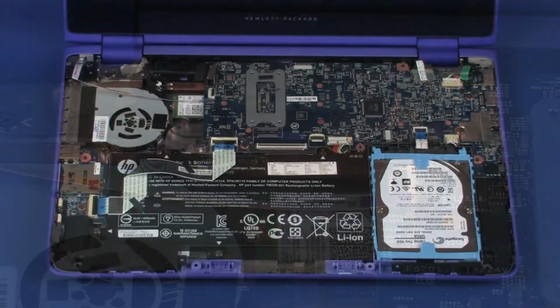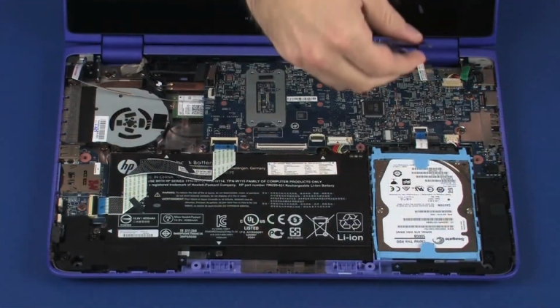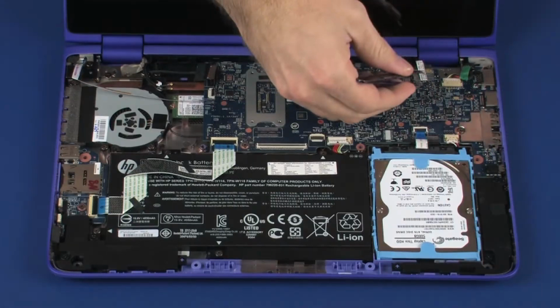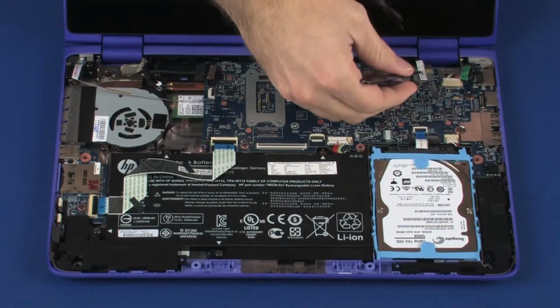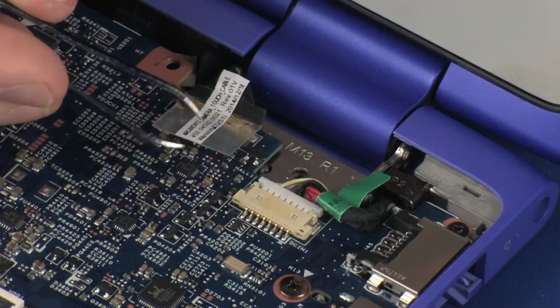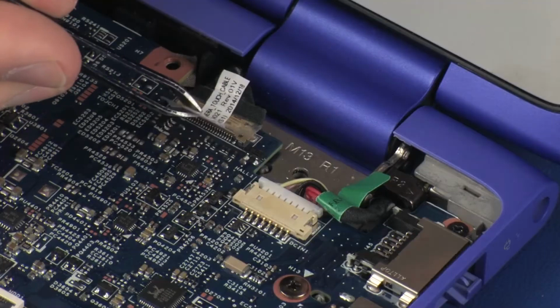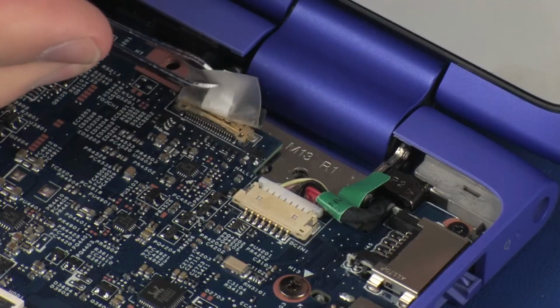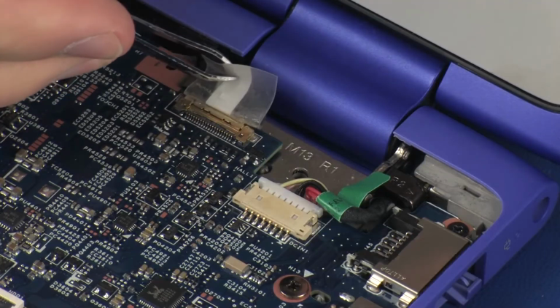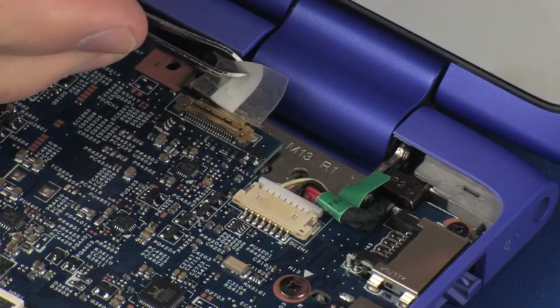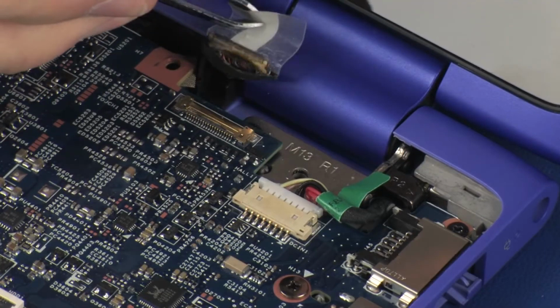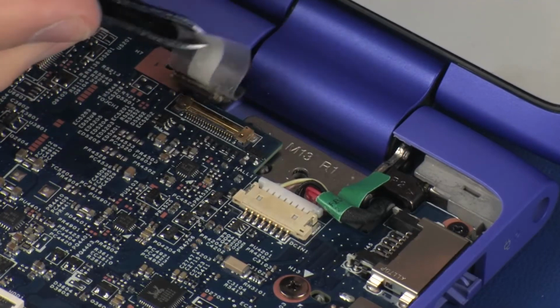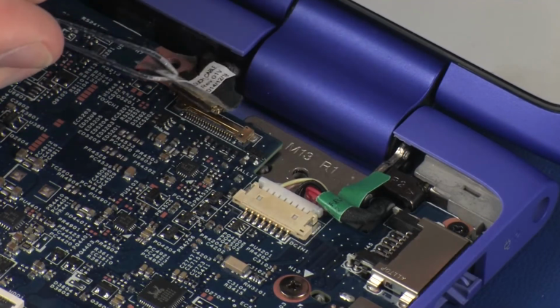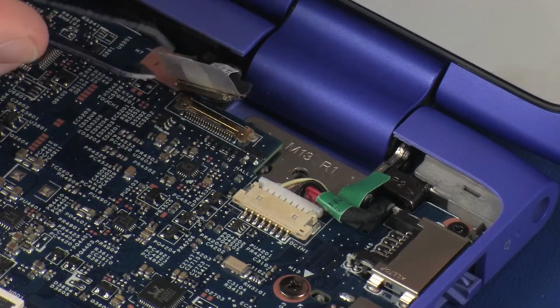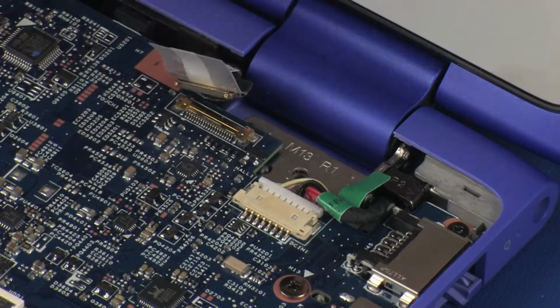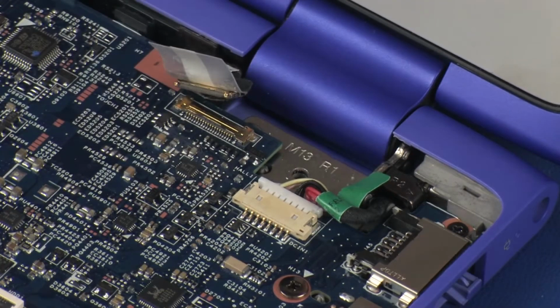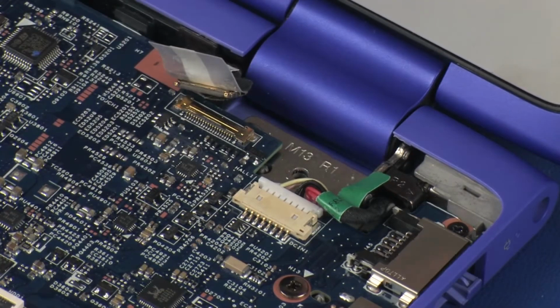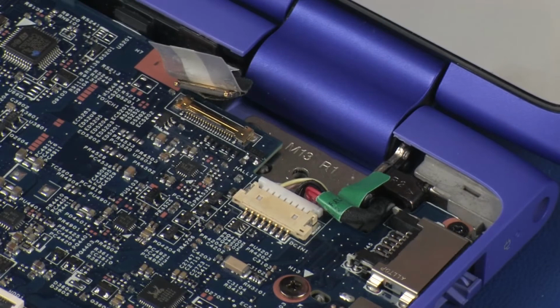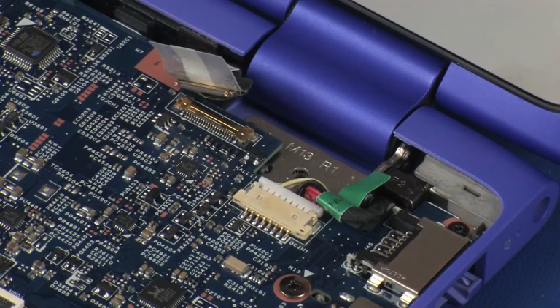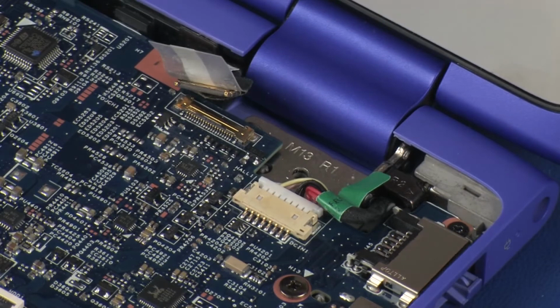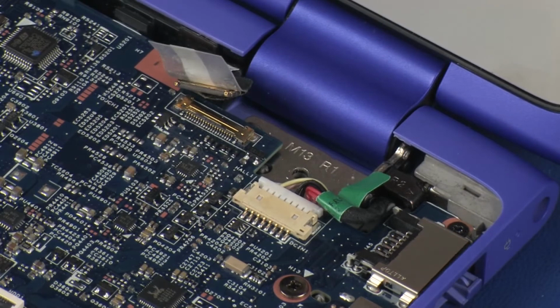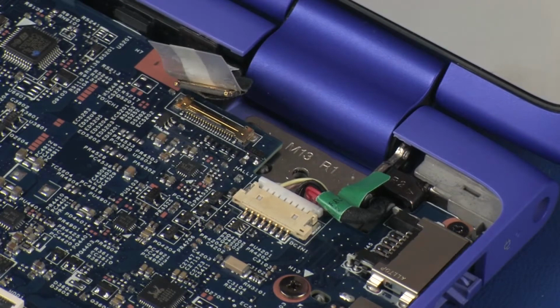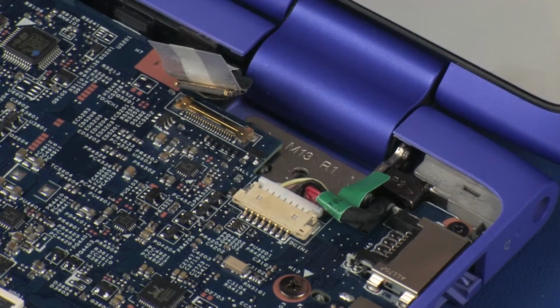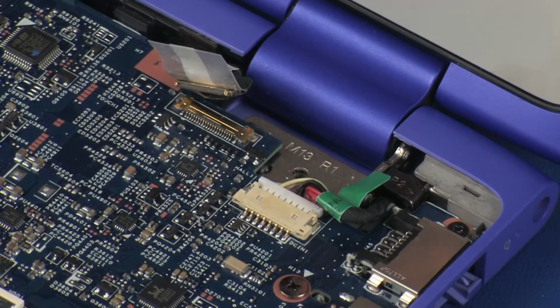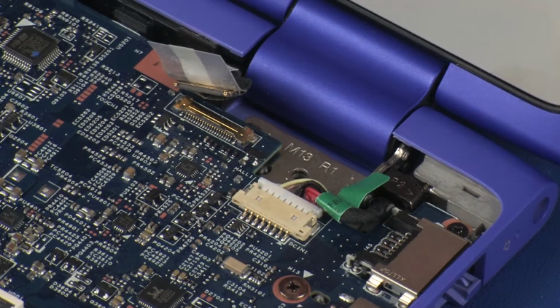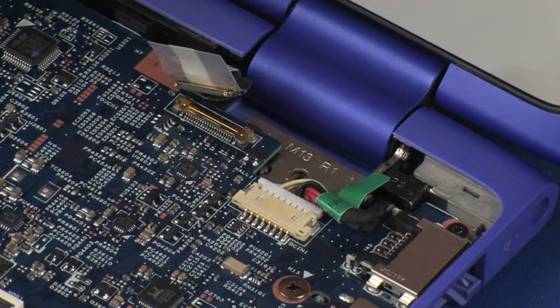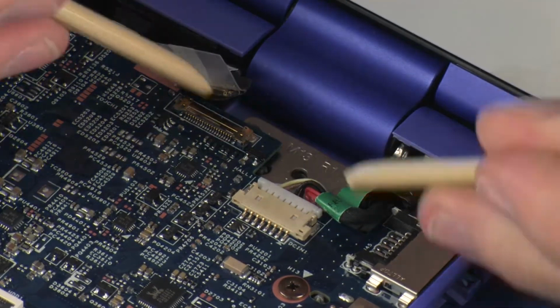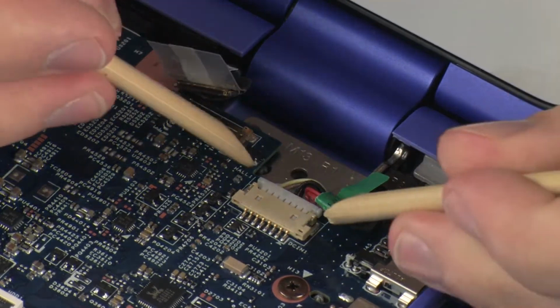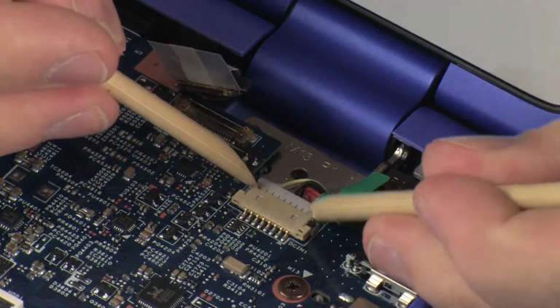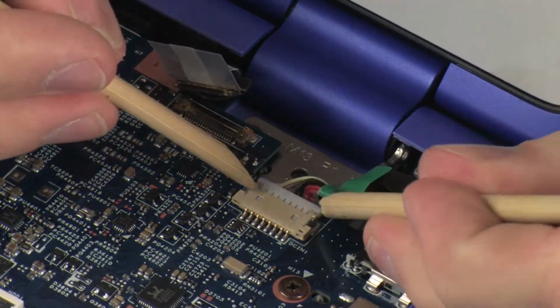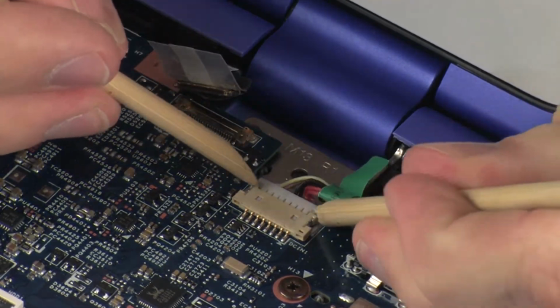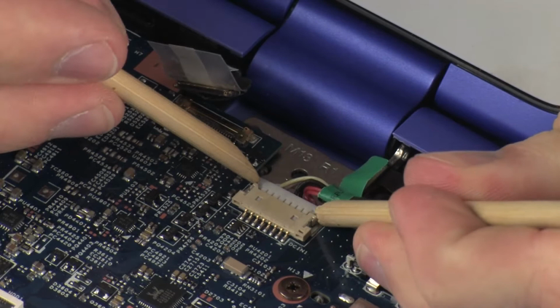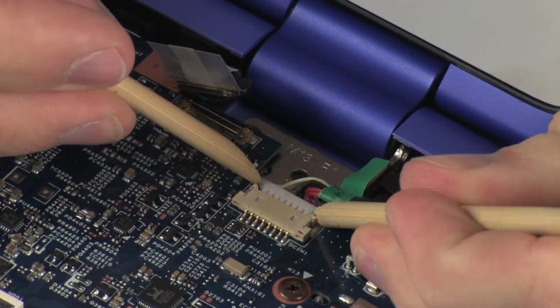Peel back the retention tape and disconnect the touchscreen cable from its connector on the system board. Disconnect the power connector cable from its connector on the system board.